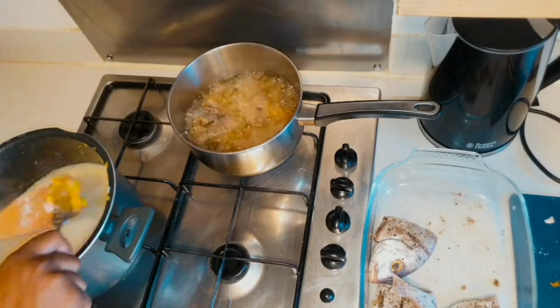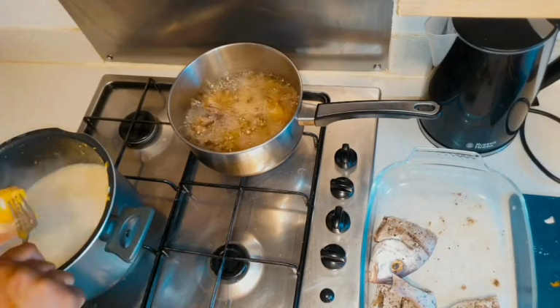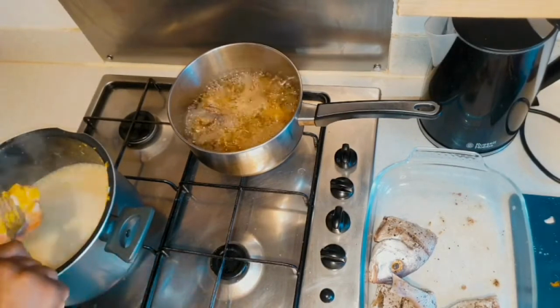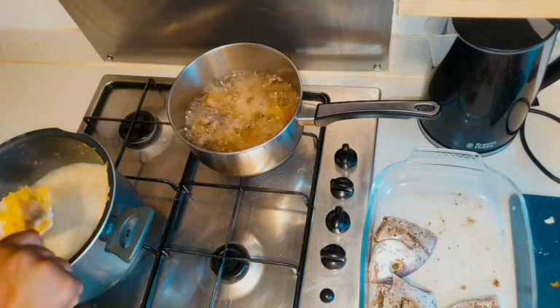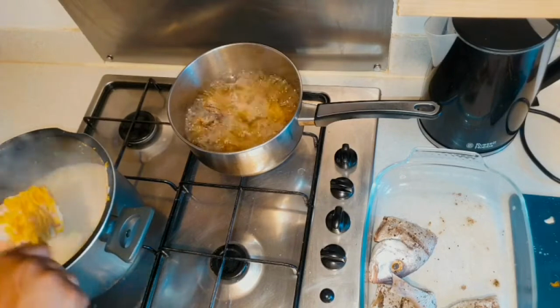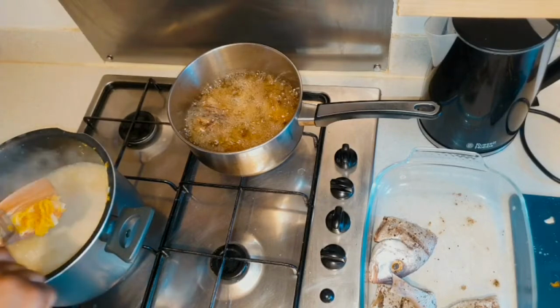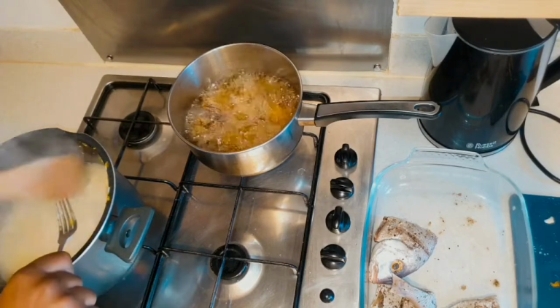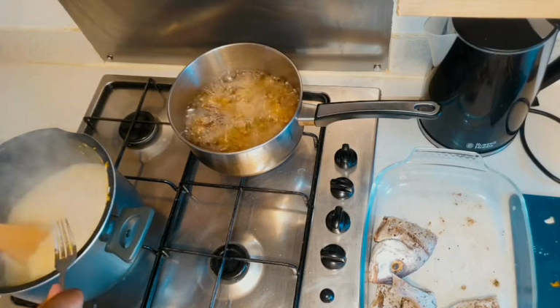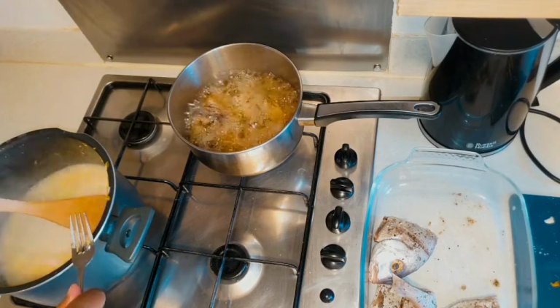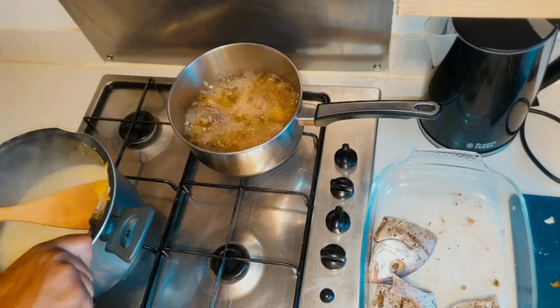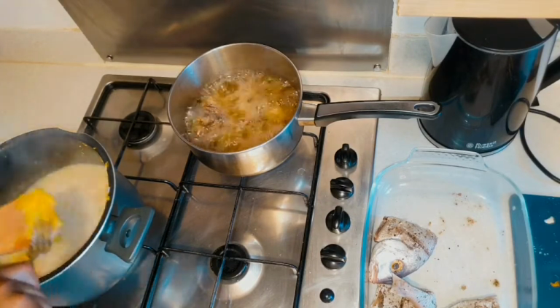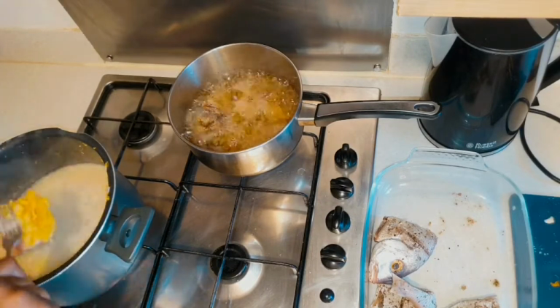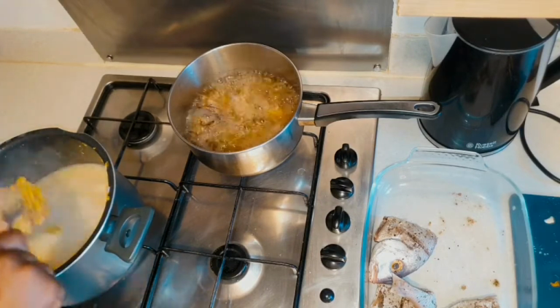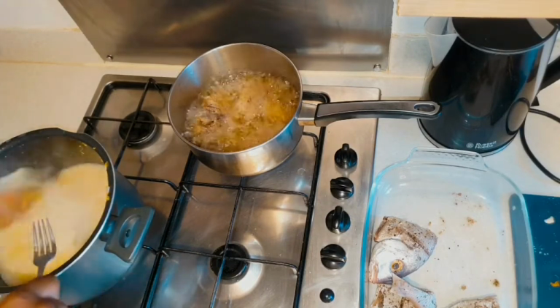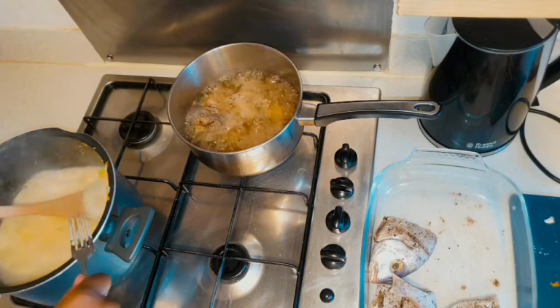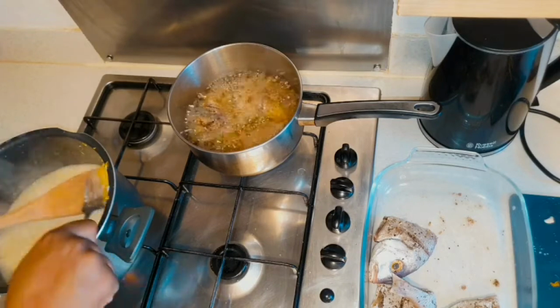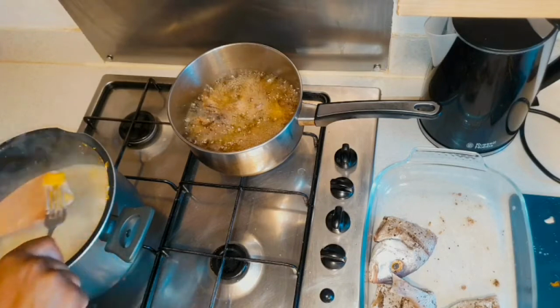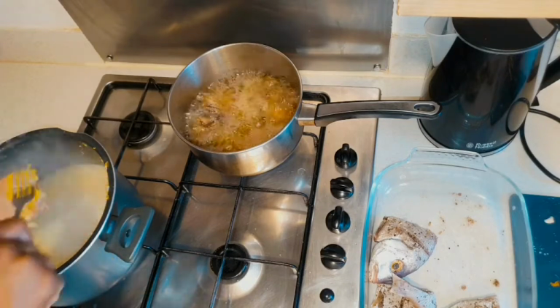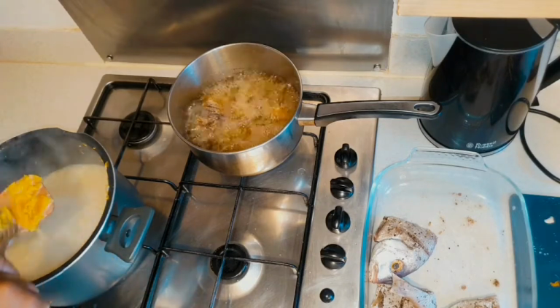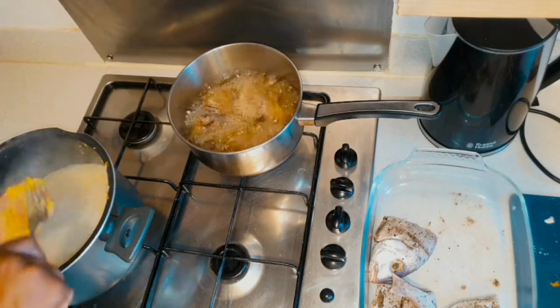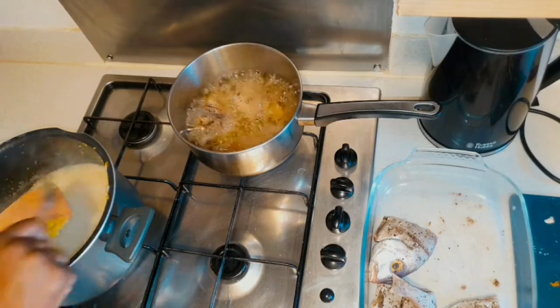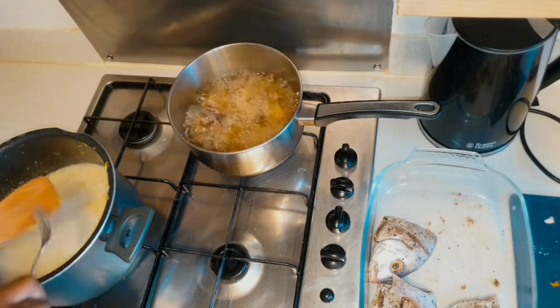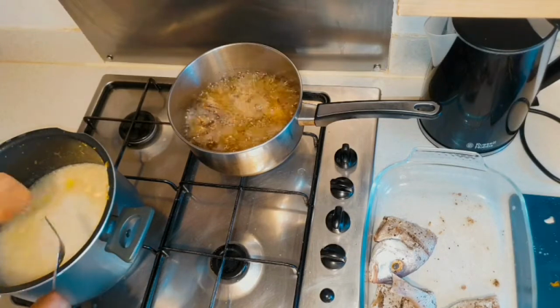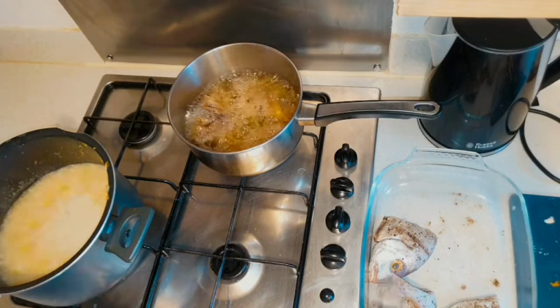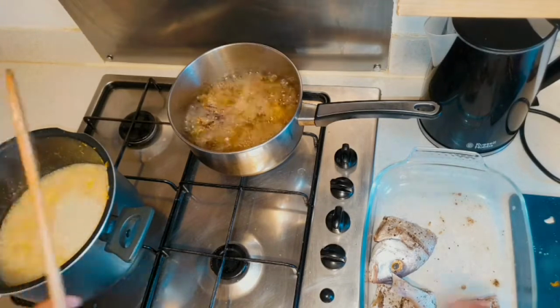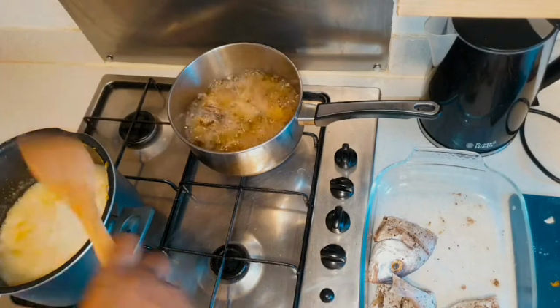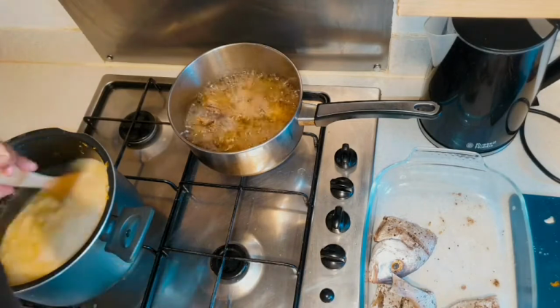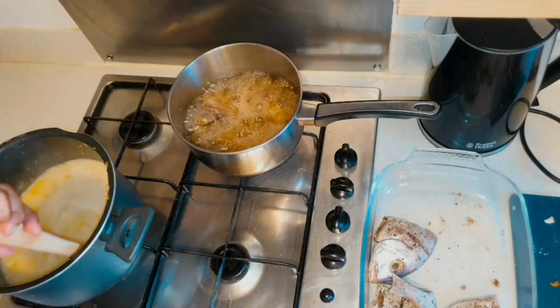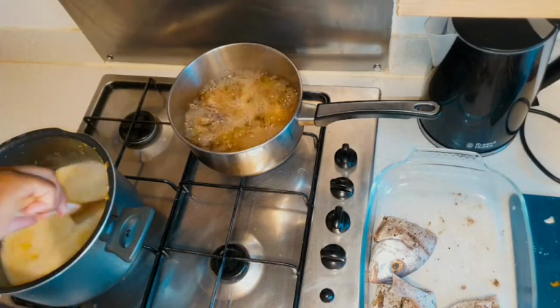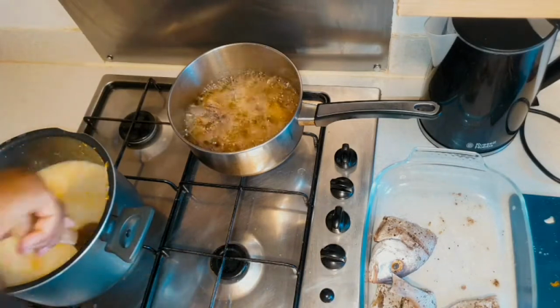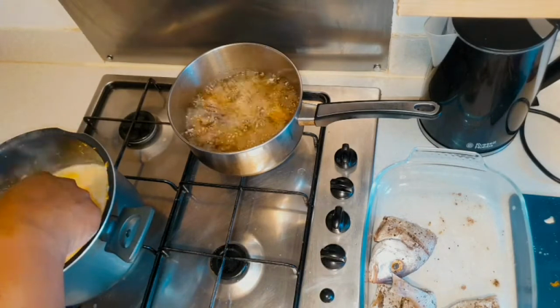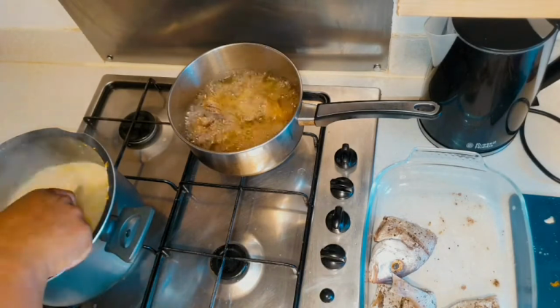I am using a fork to mash the pumpkin one by one. Remember to mash all the pumpkin so you can add the rice later along with all your other seasoning.